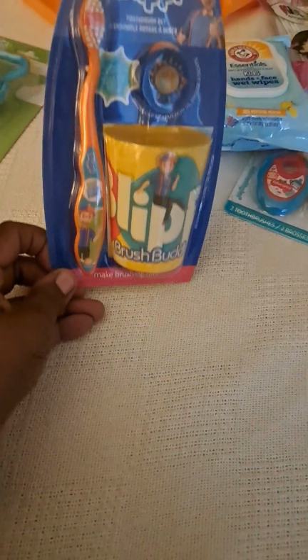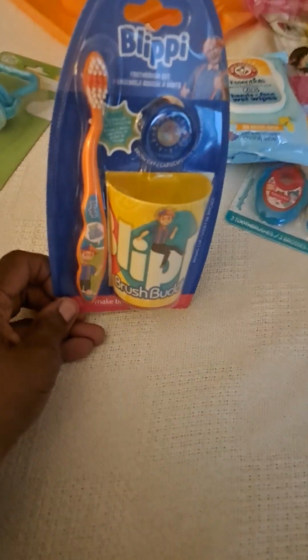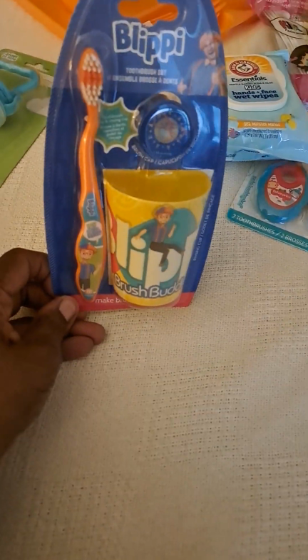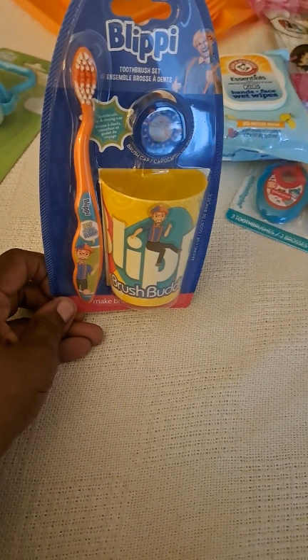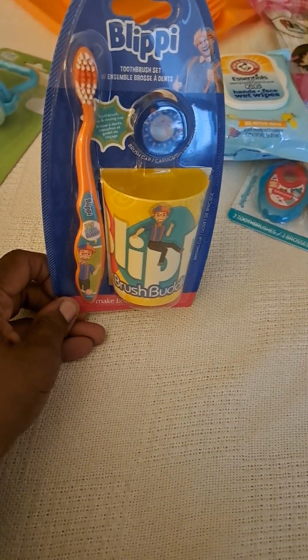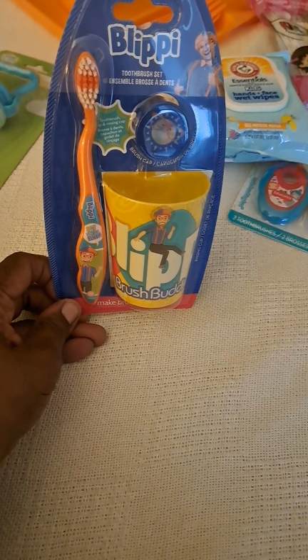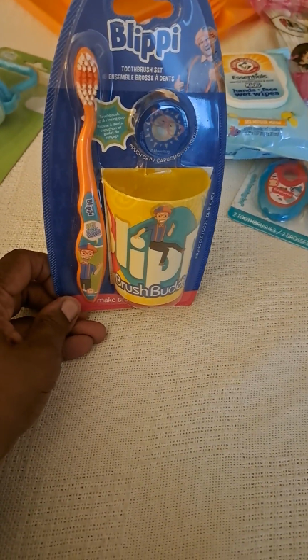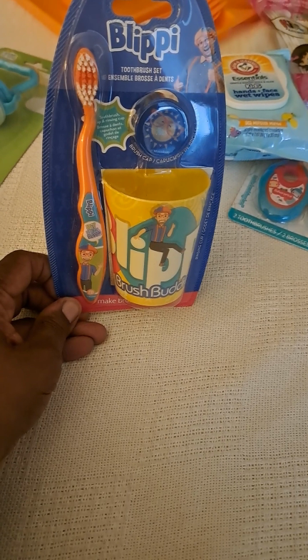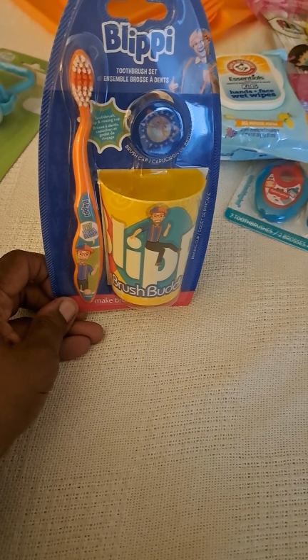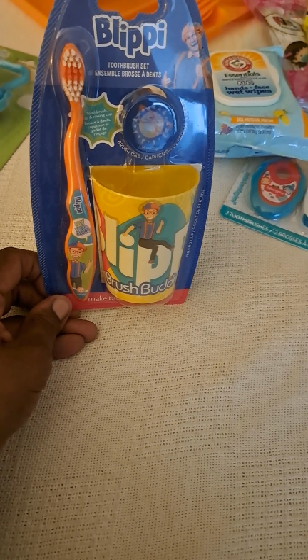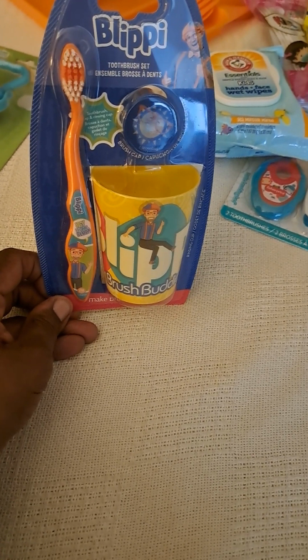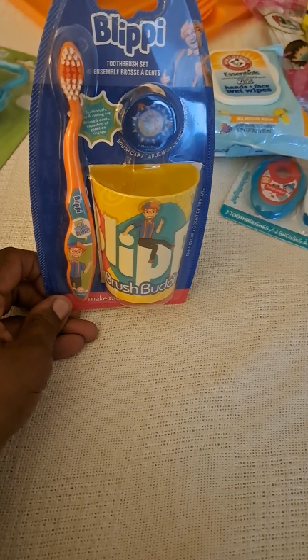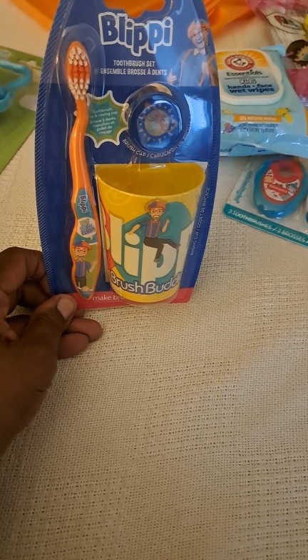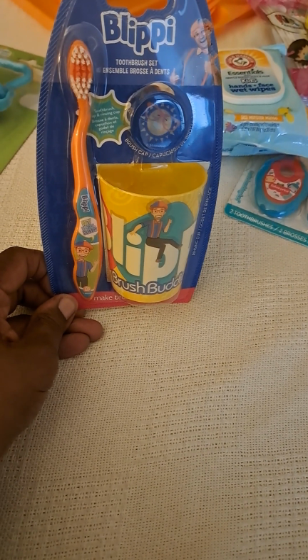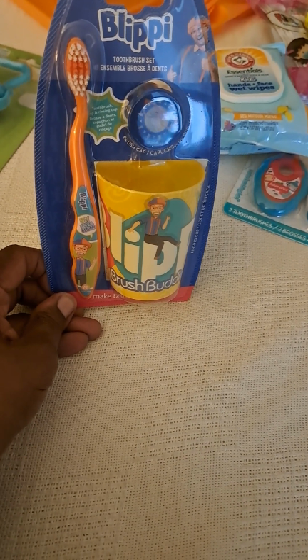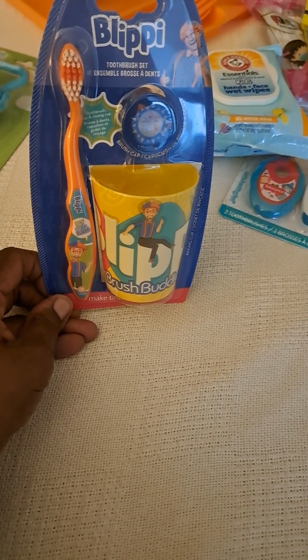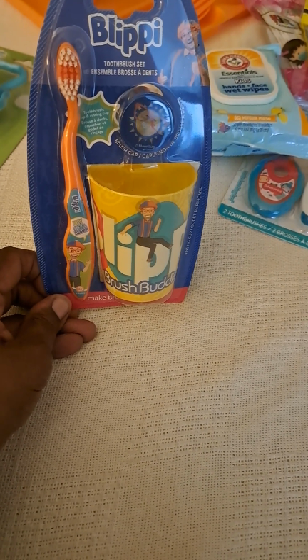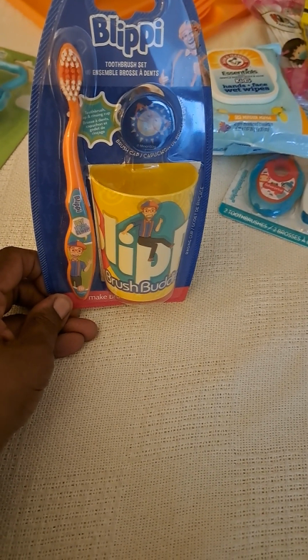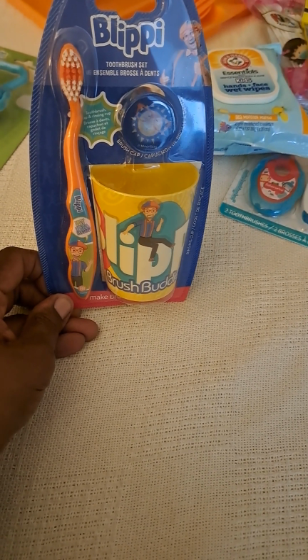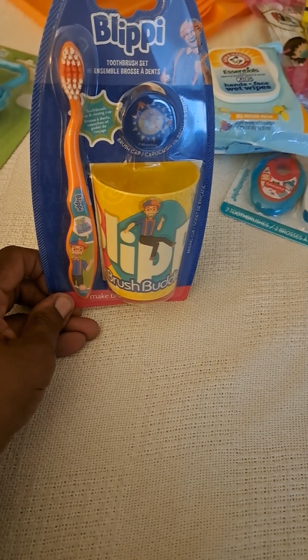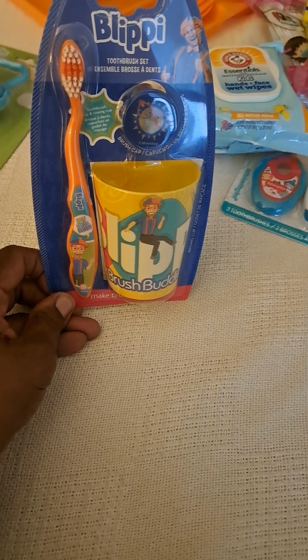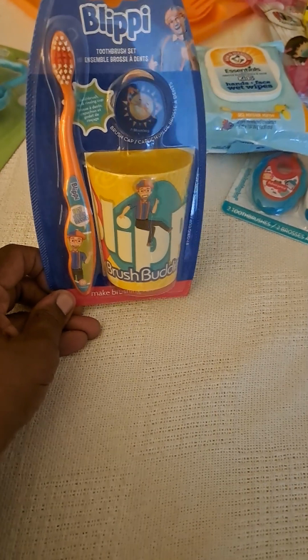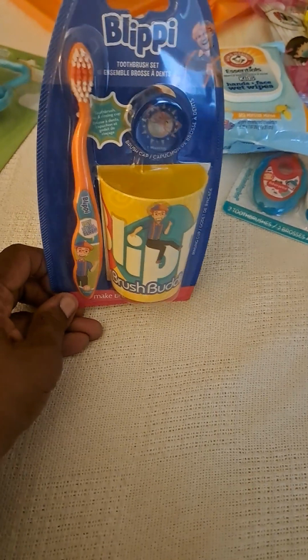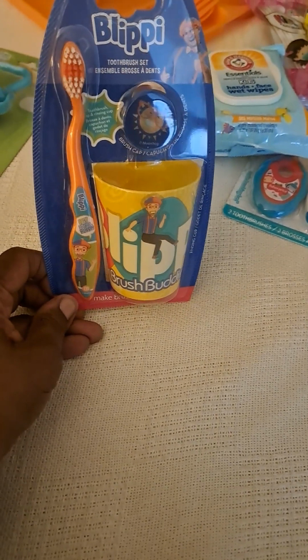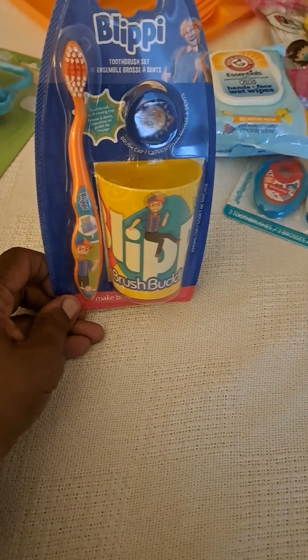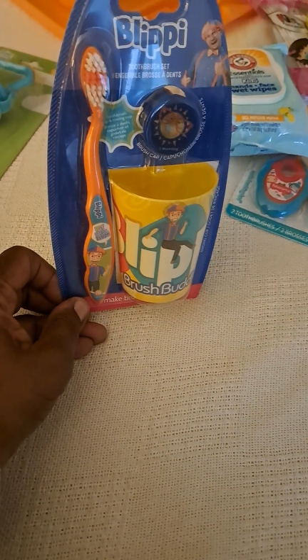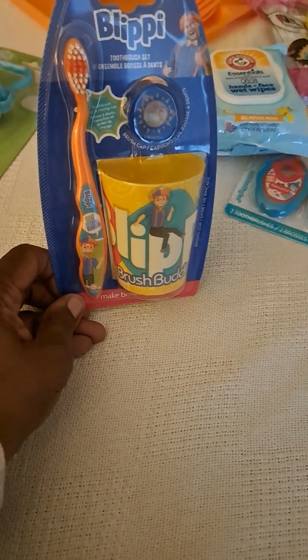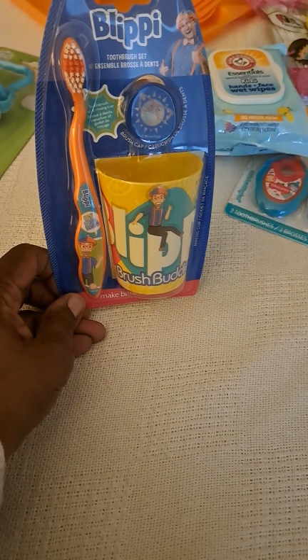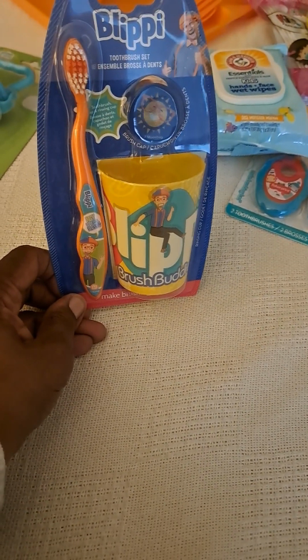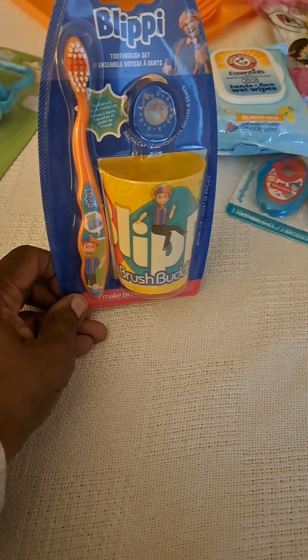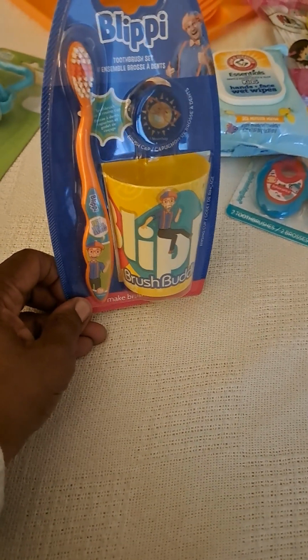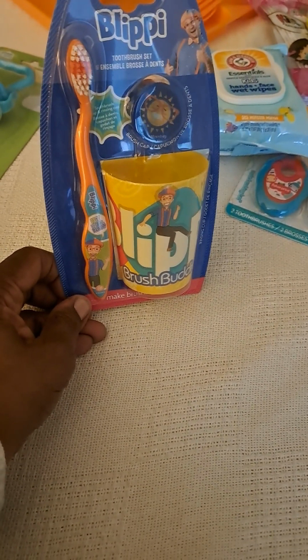Brush Buddies — Blippi, Barbie, Hot Wheels — and it also comes with the cap. That's great, the whole set.